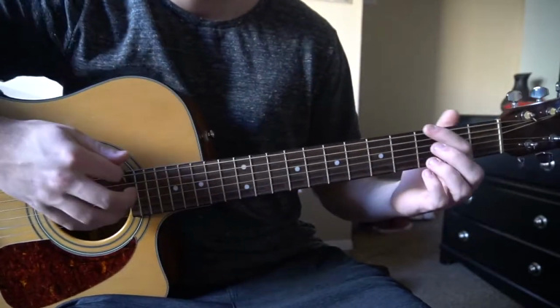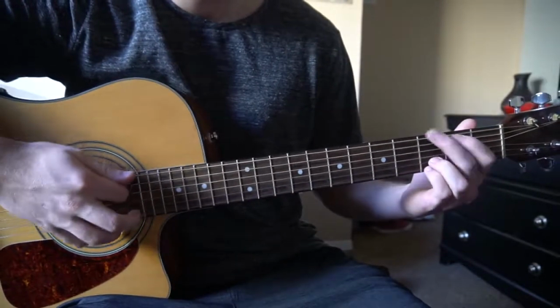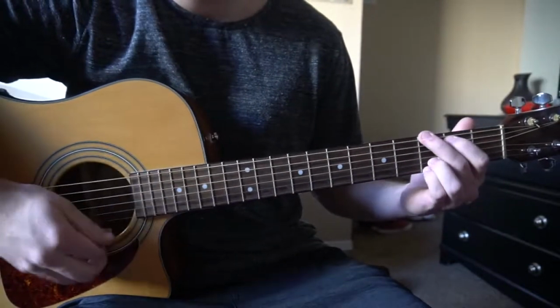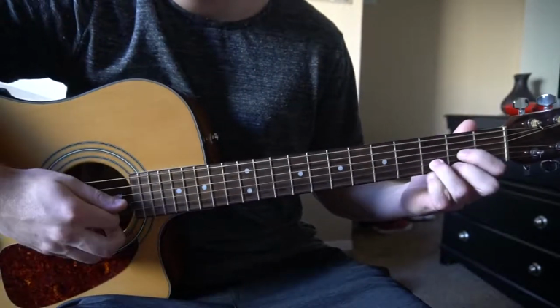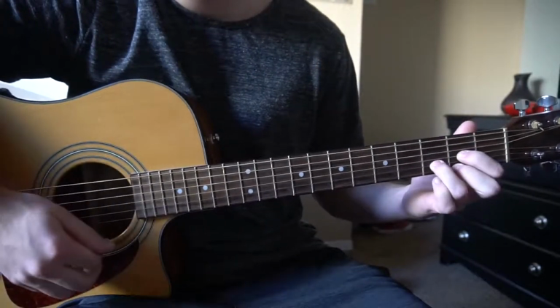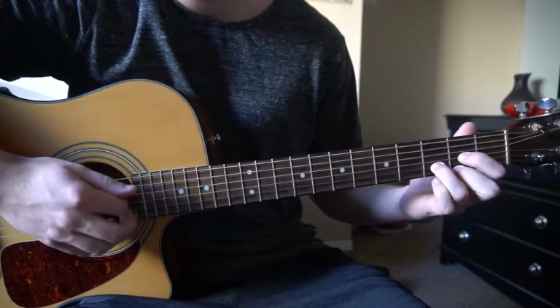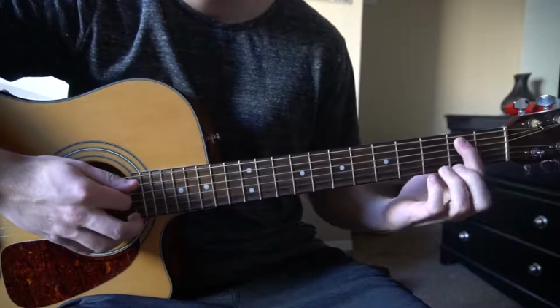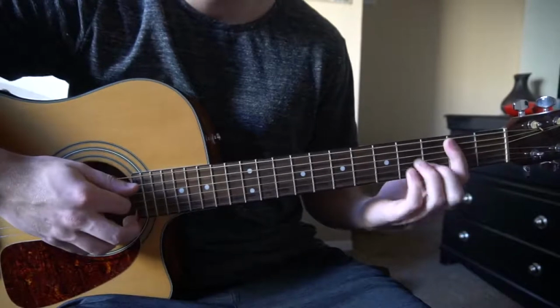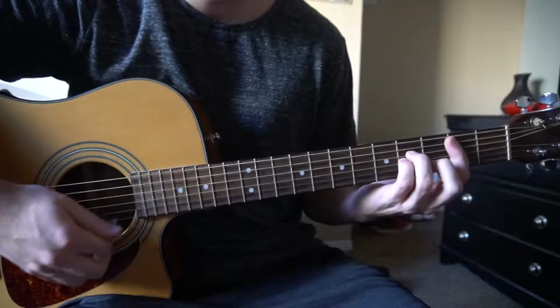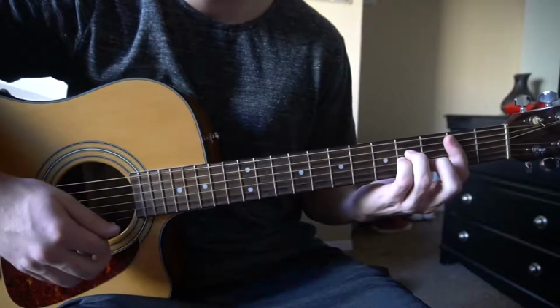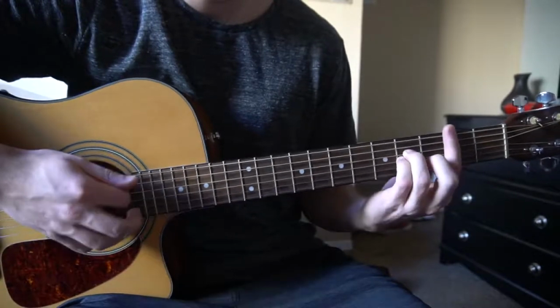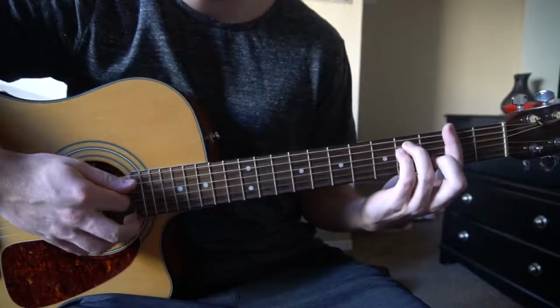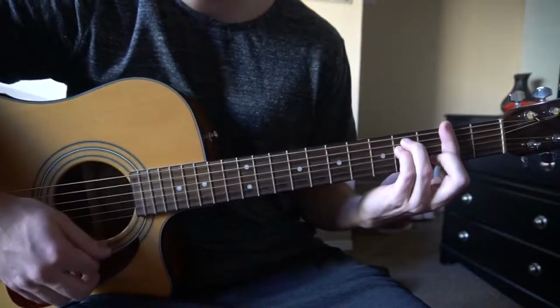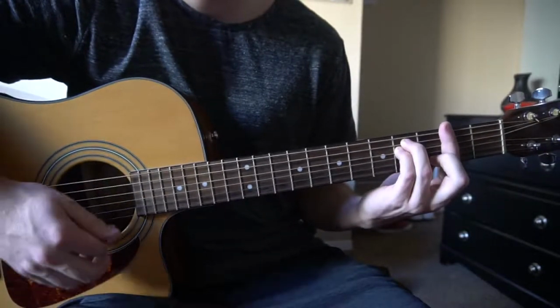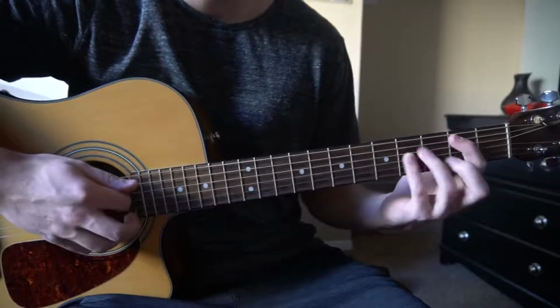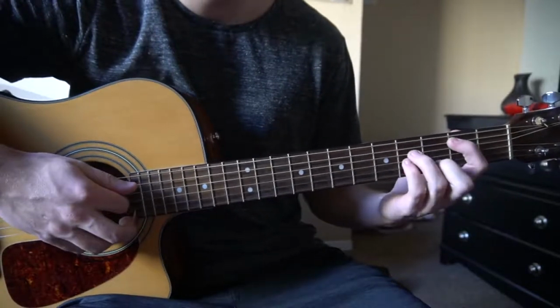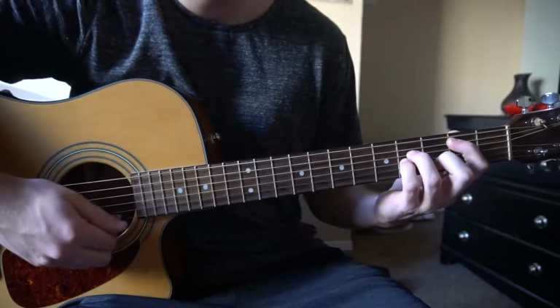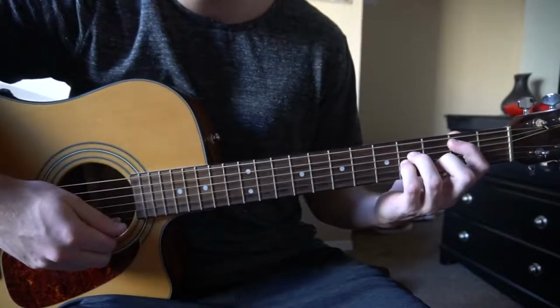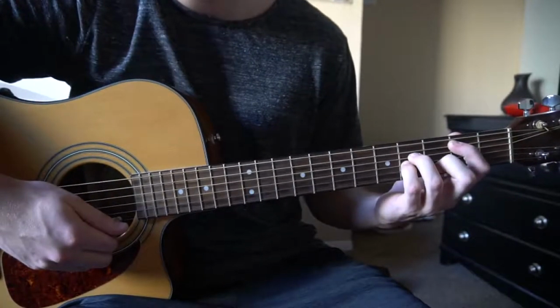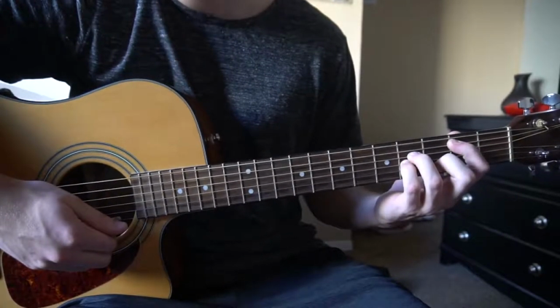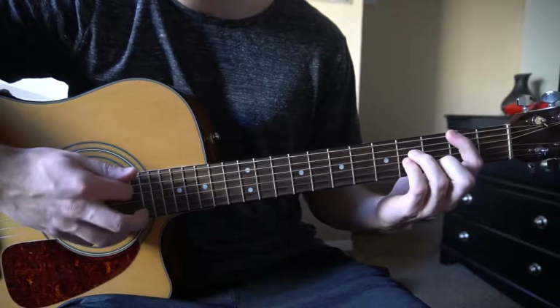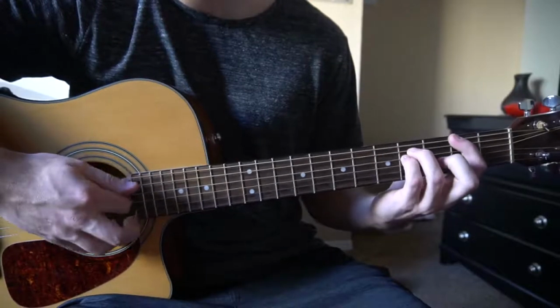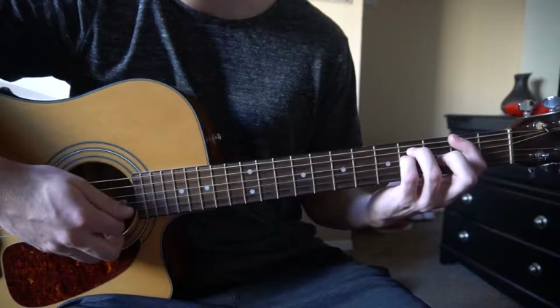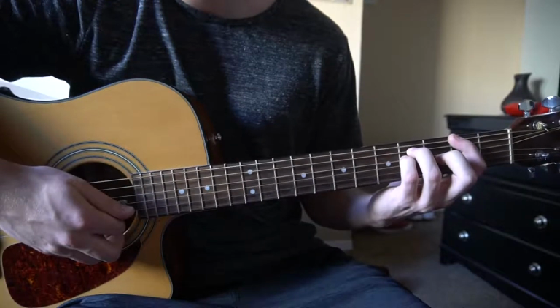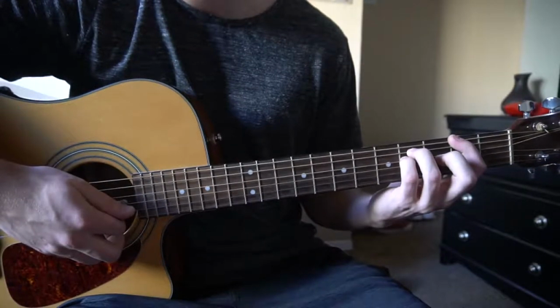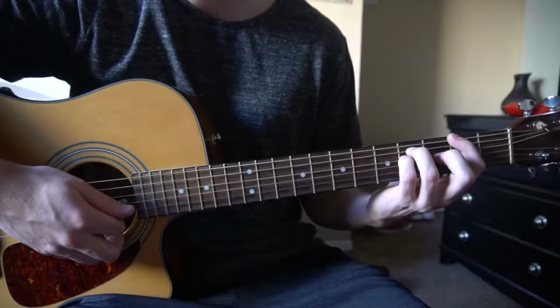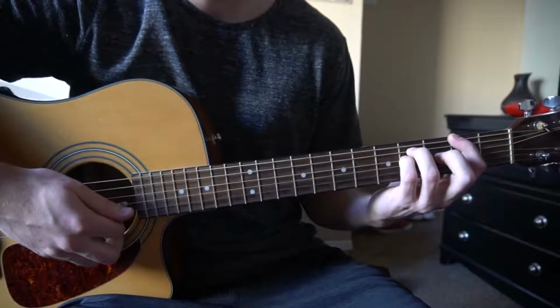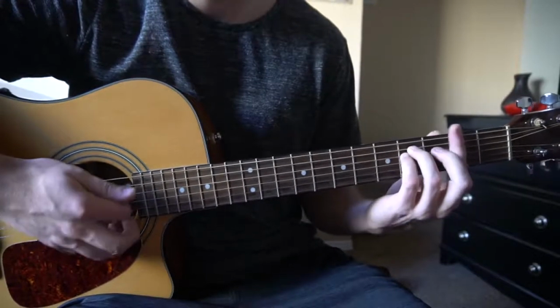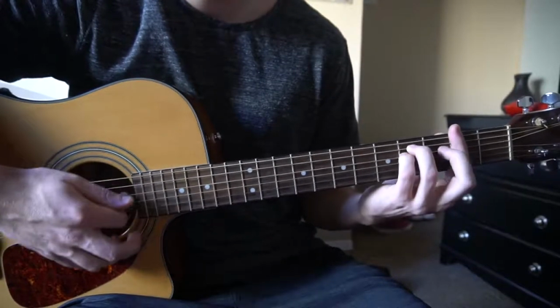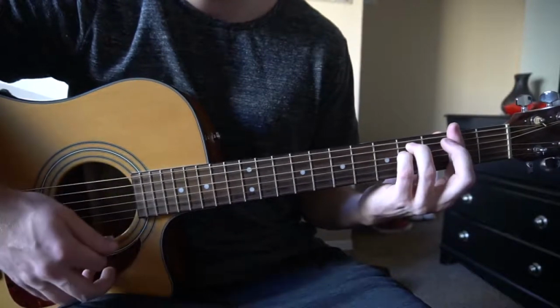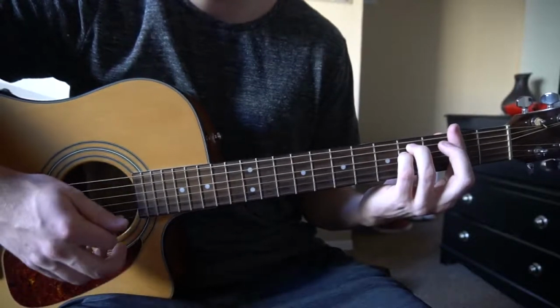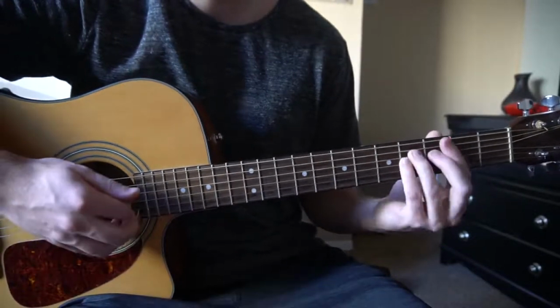So we have a G chord, a D chord, a B minor chord, and an F sharp minor. I'll teach you how to play the bar chords as open chords in case you're a beginner, but you can also play them as bar chords.